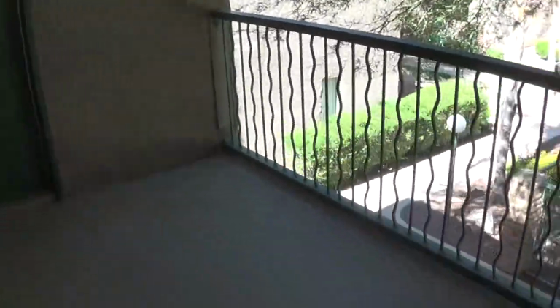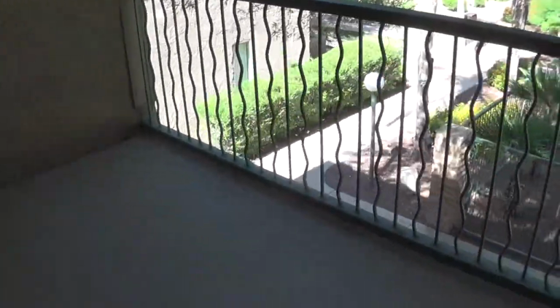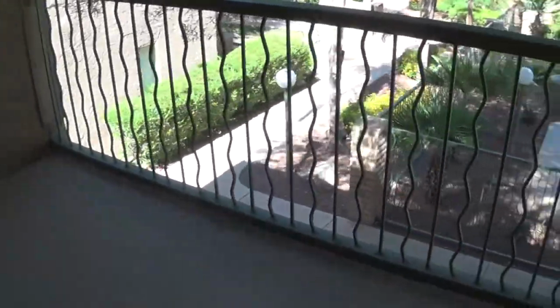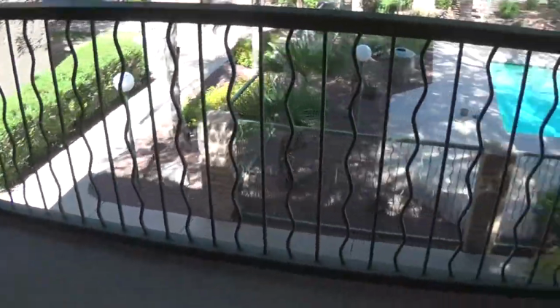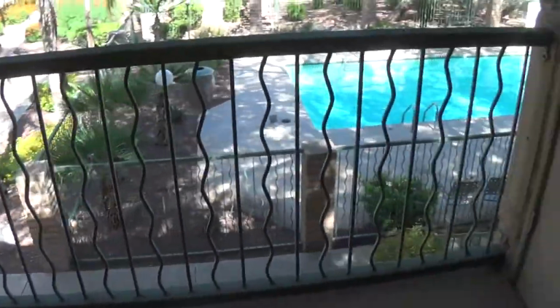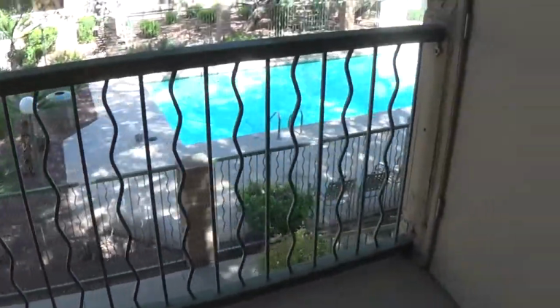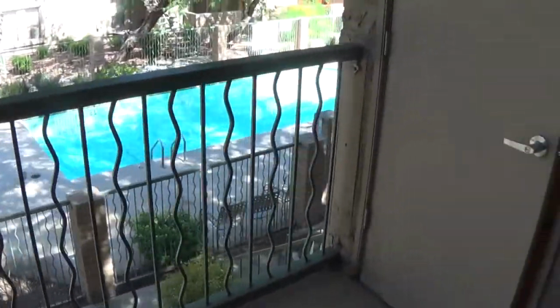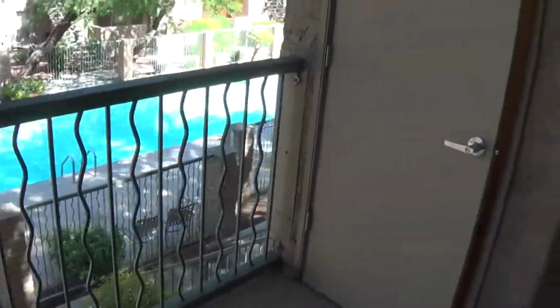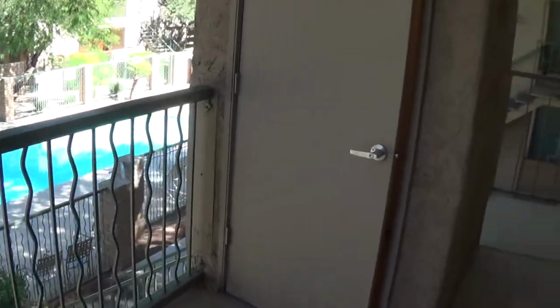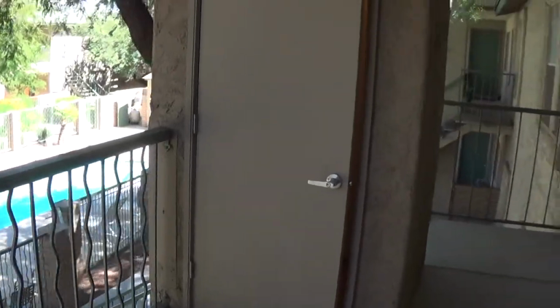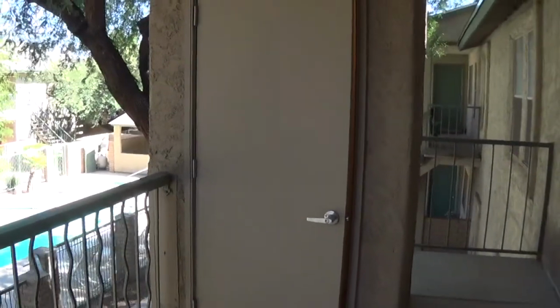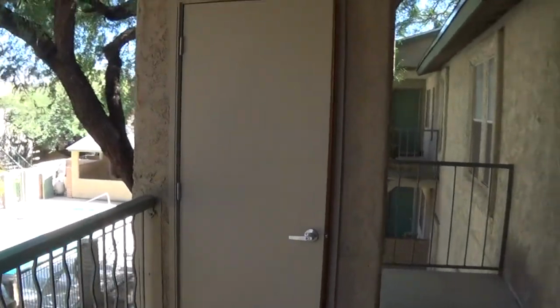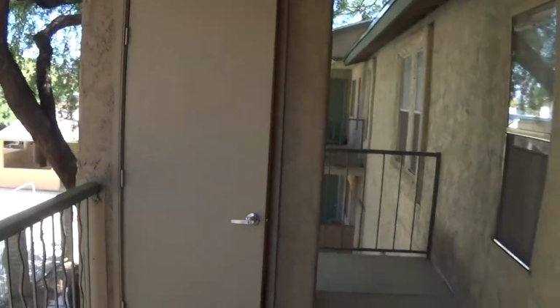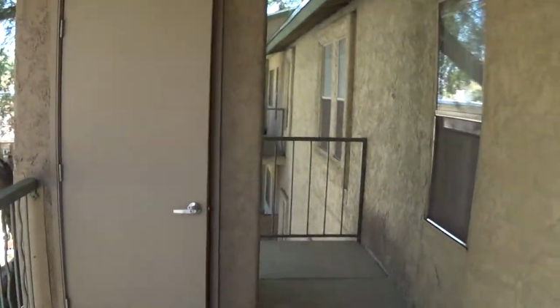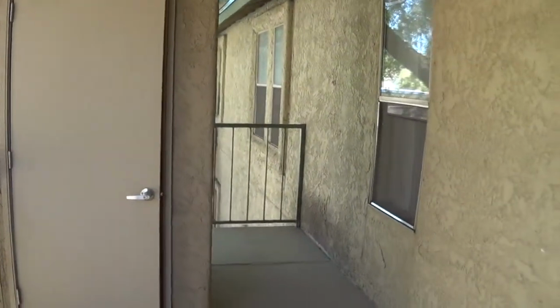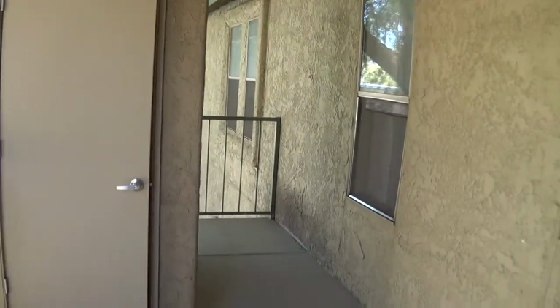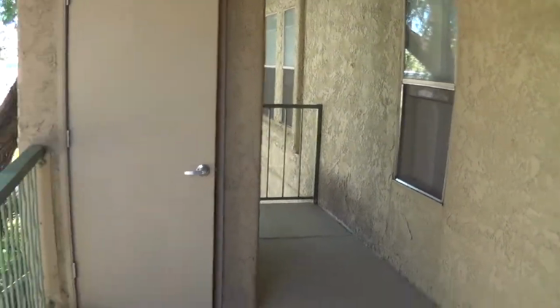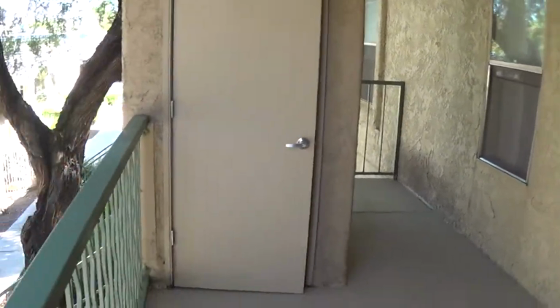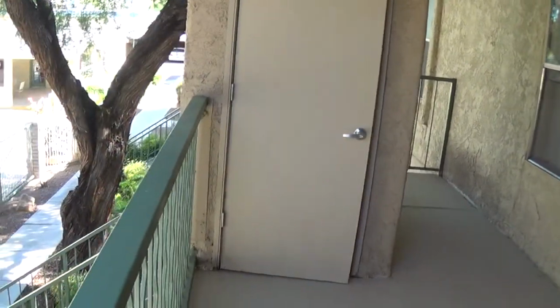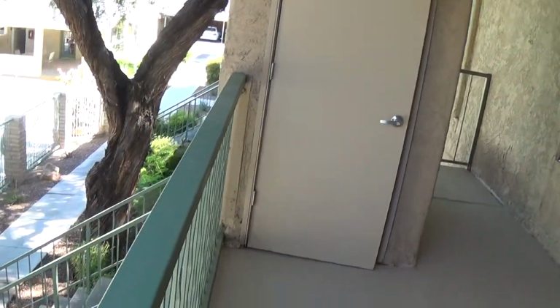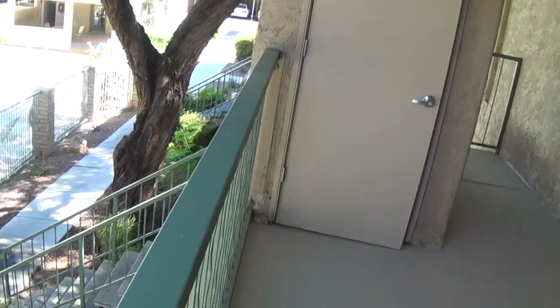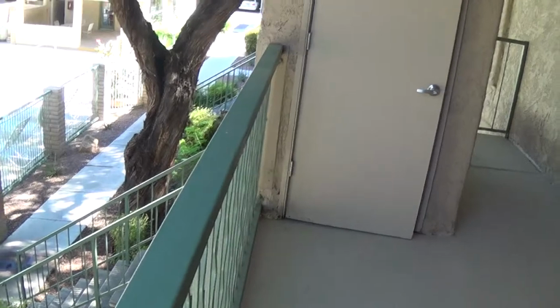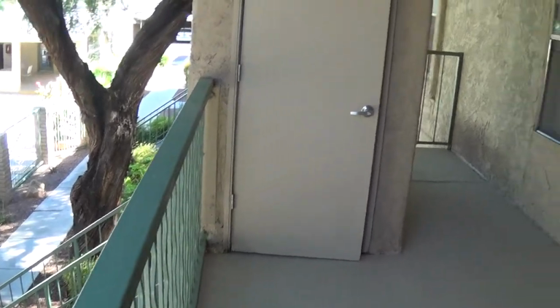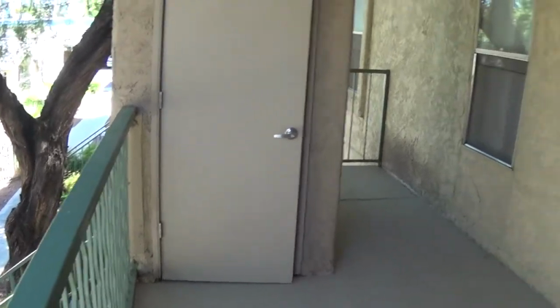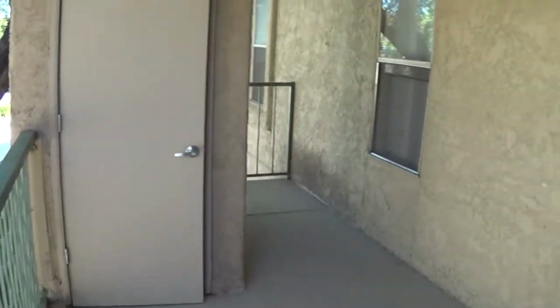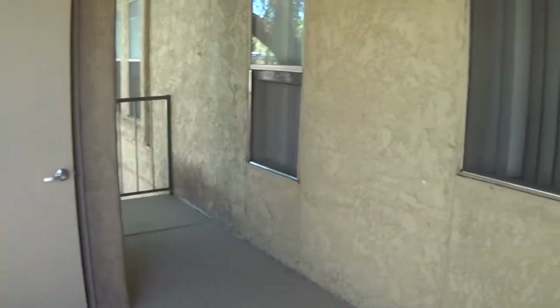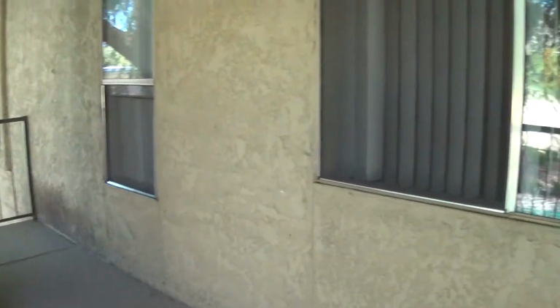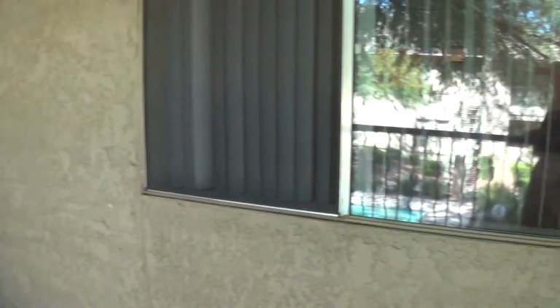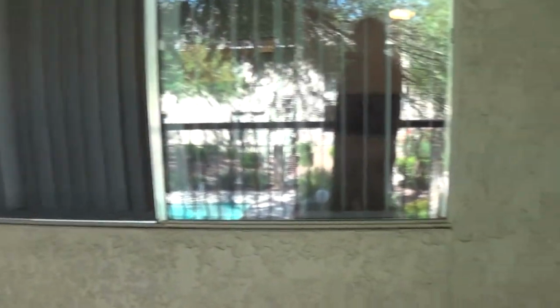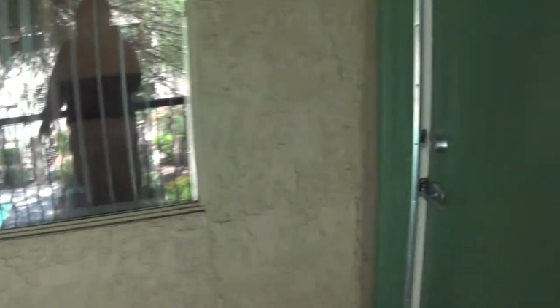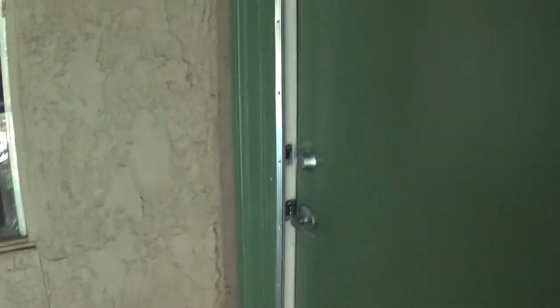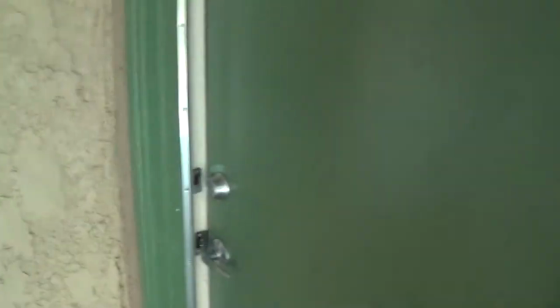All of our upstairs units have this really nice enclosed area outside for storage. And it's a private staircase, so you won't be sharing this space up here with anybody else. Let's take you into the apartment here.